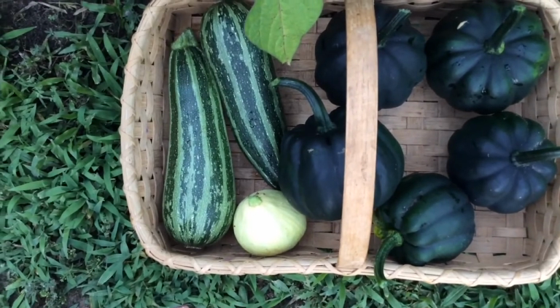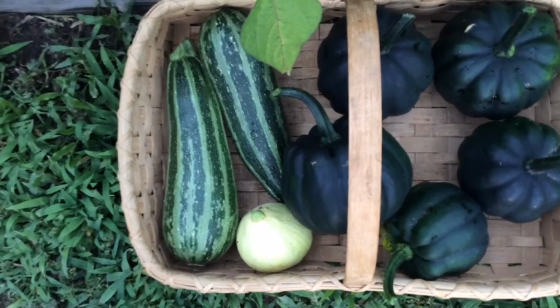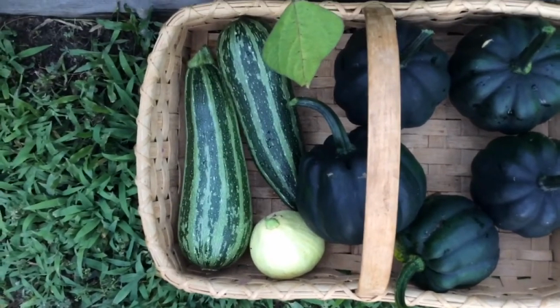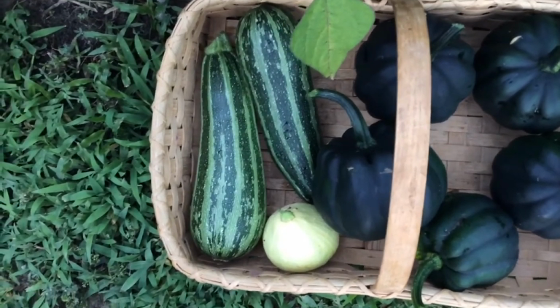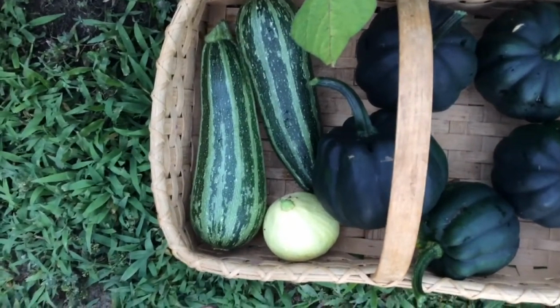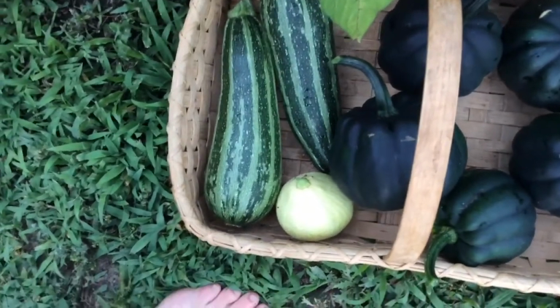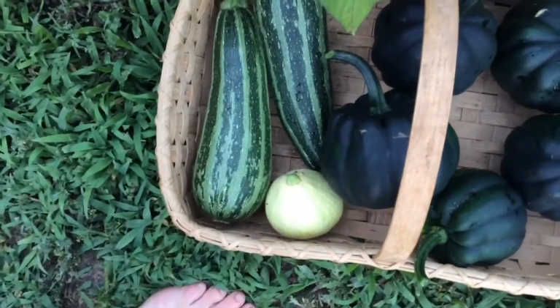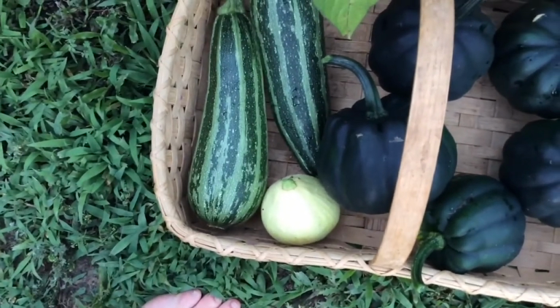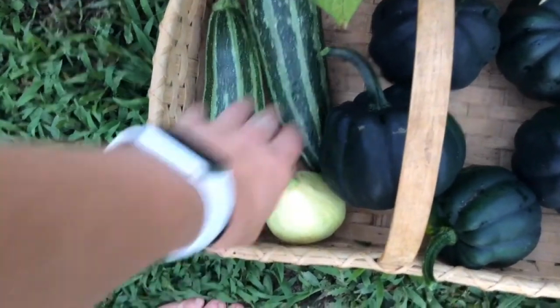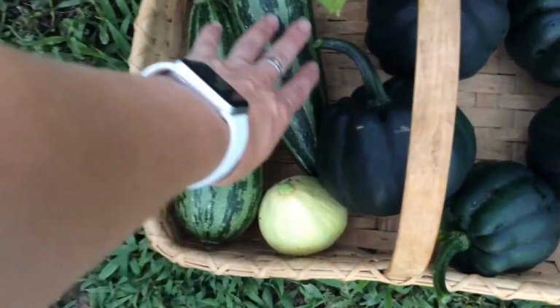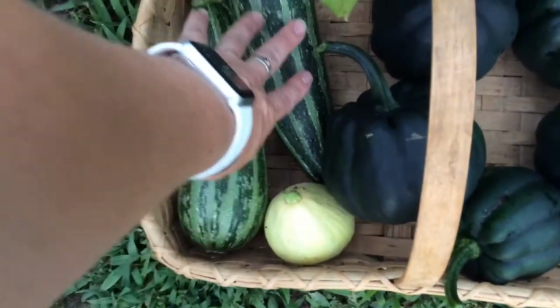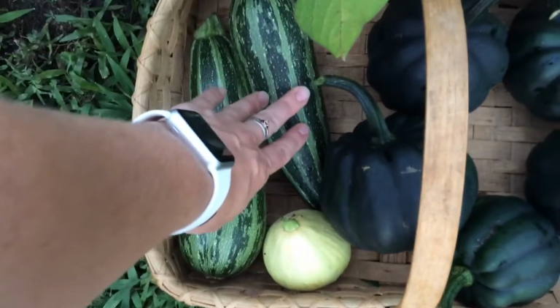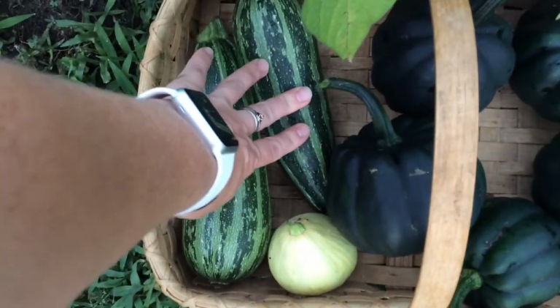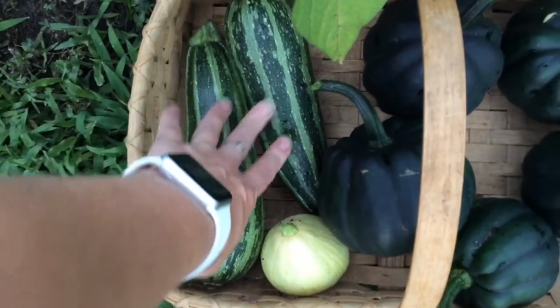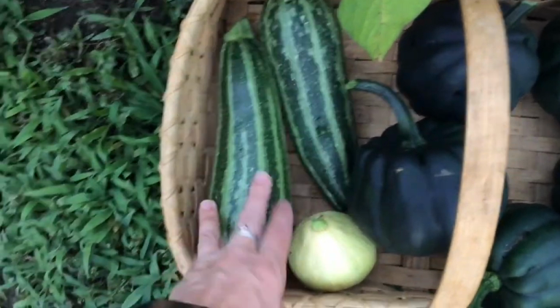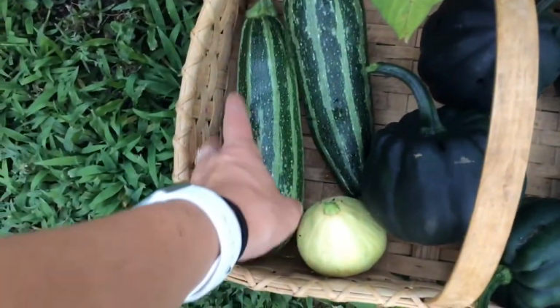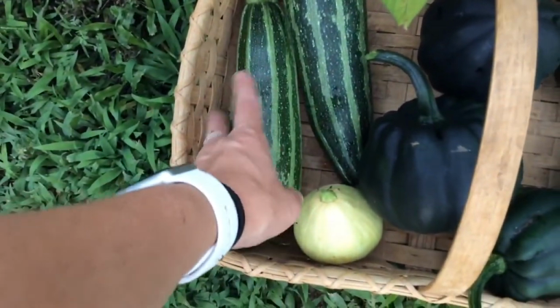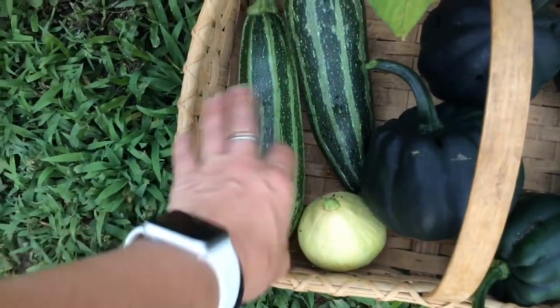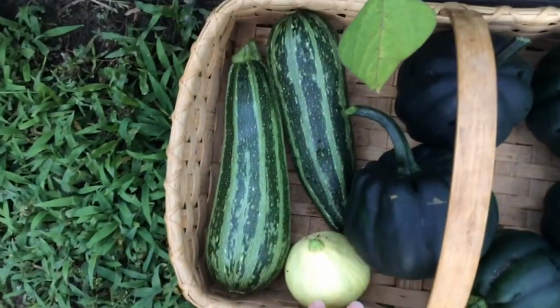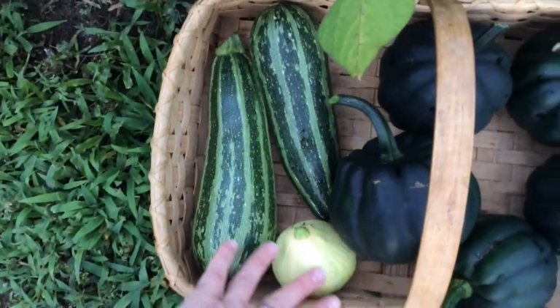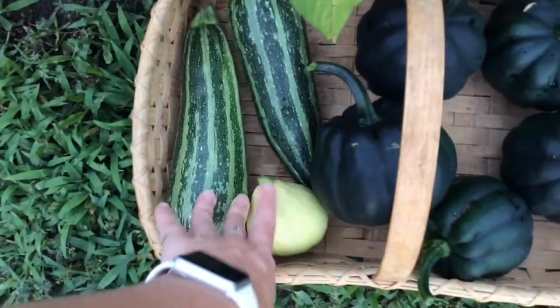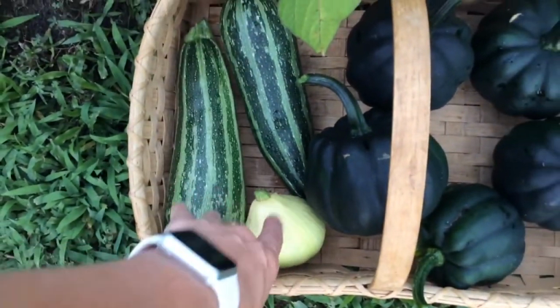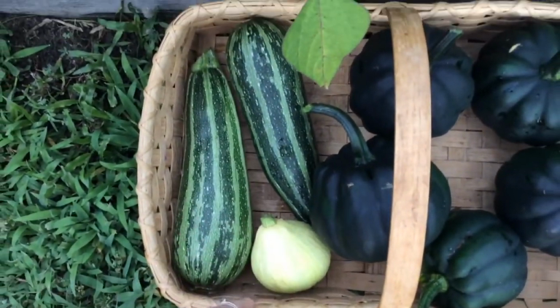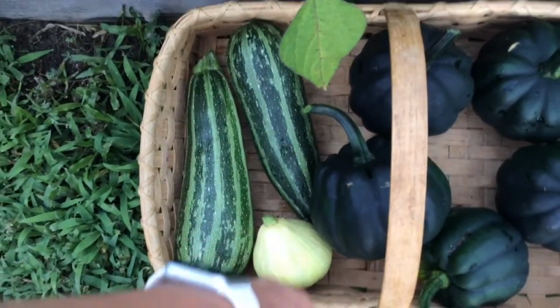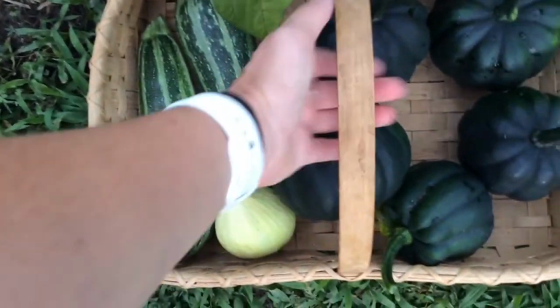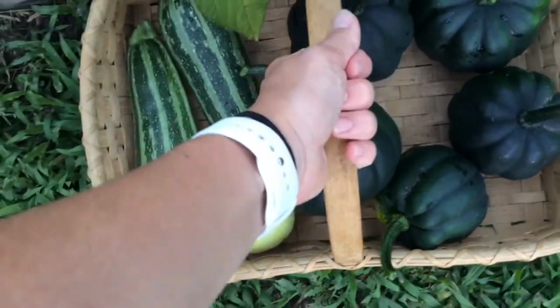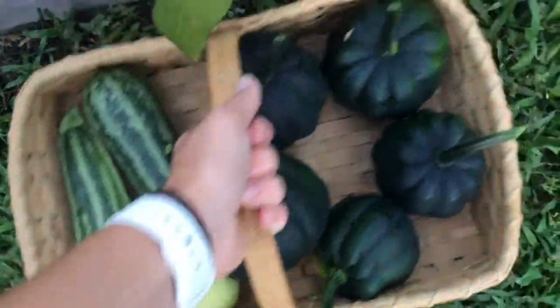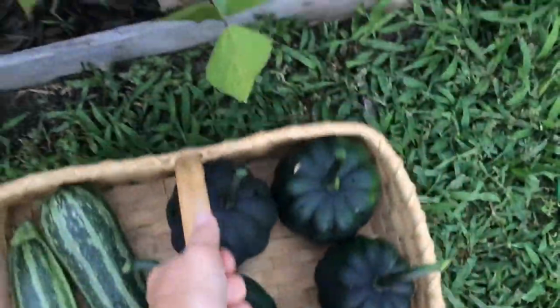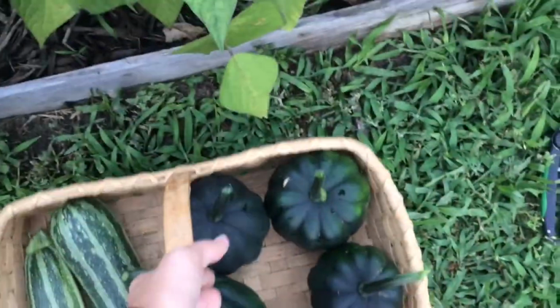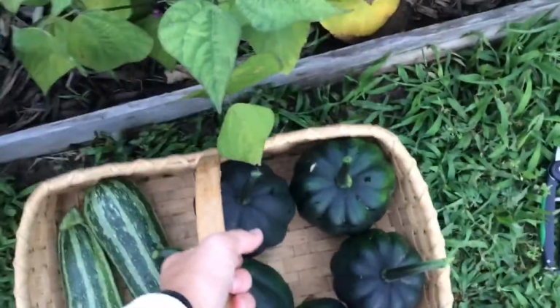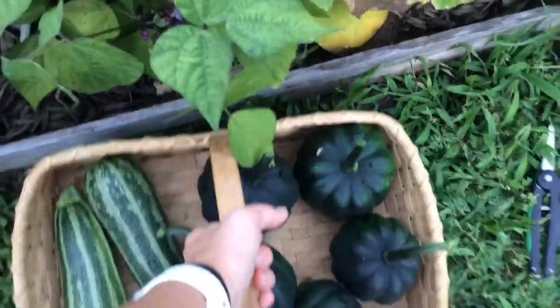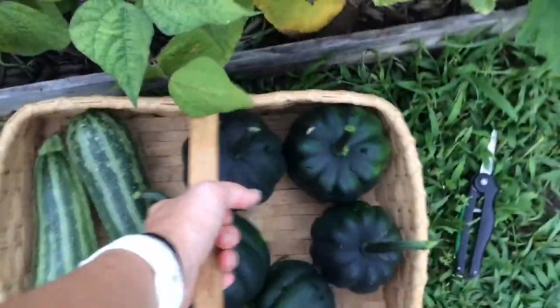This cocazella got a little bit bigger than I planned. I was actually letting this one get bigger so I could save seed off of it, but I guess I'll use this one. And there's a Desi squash — oh my gosh, this basket's heavy.